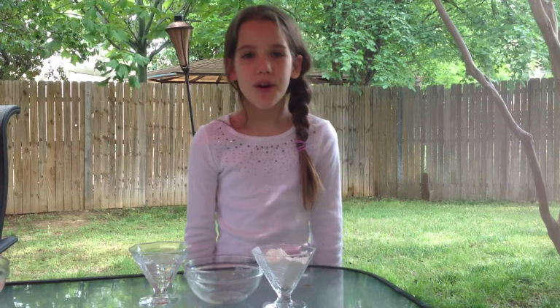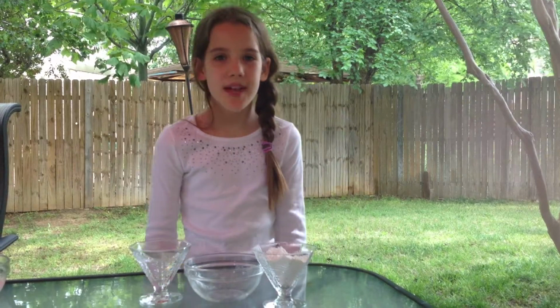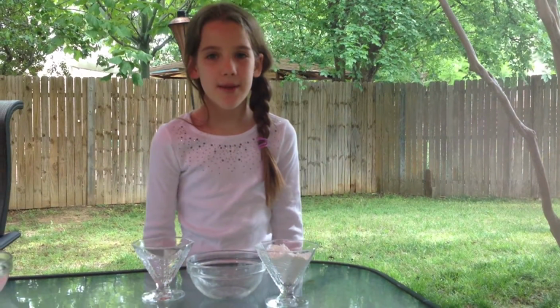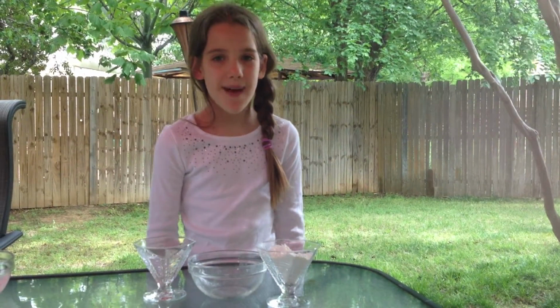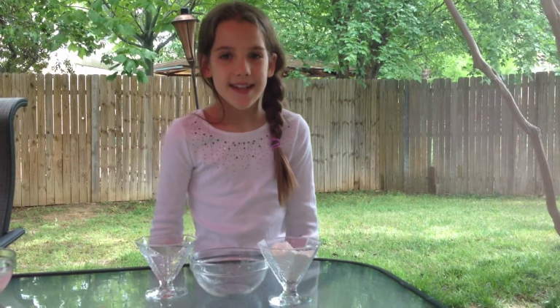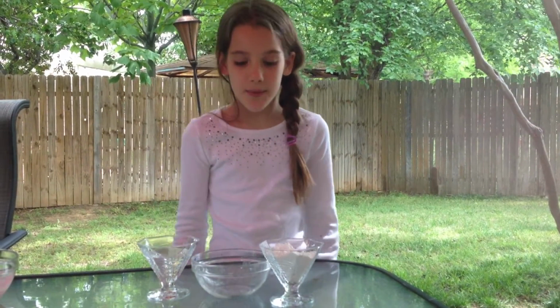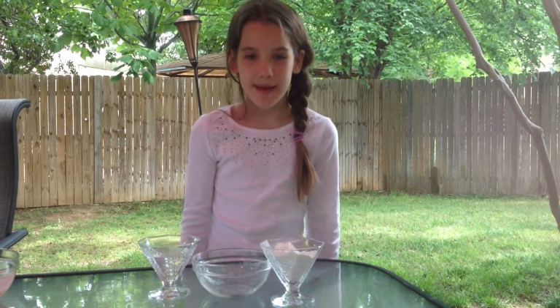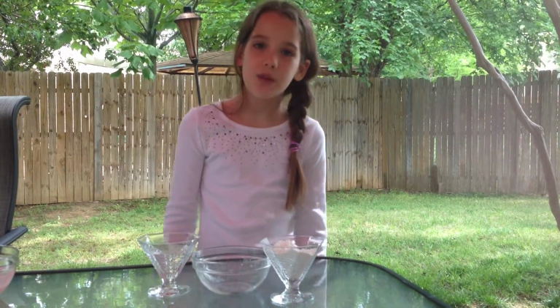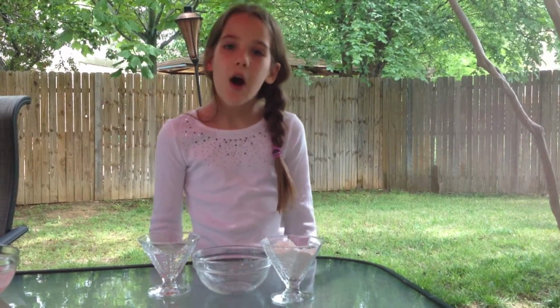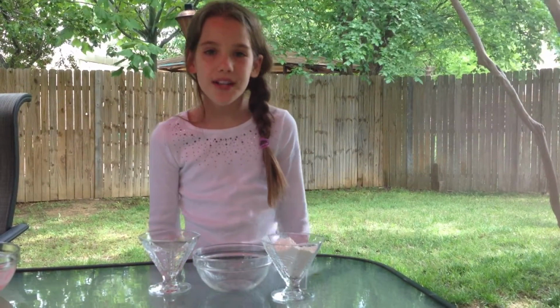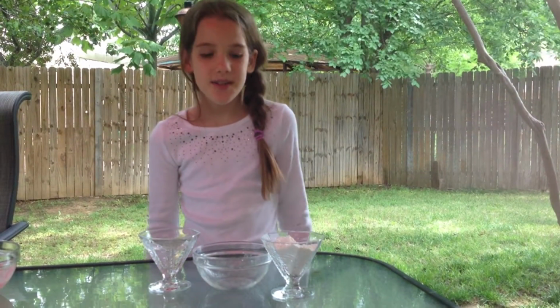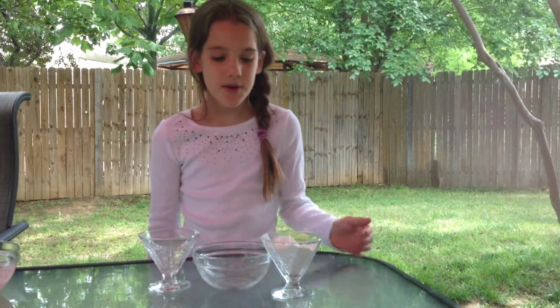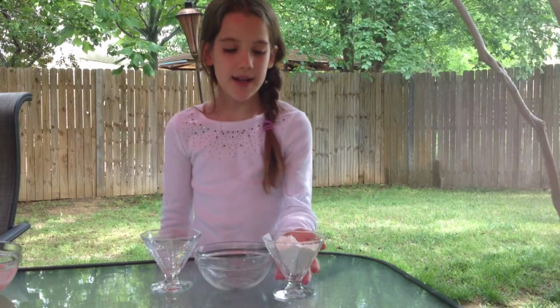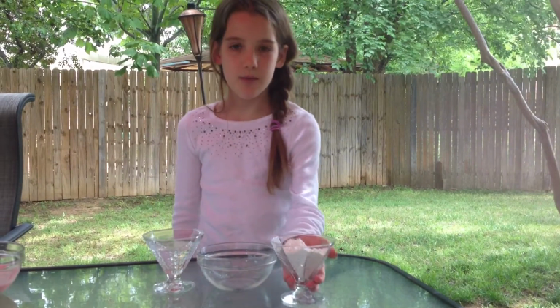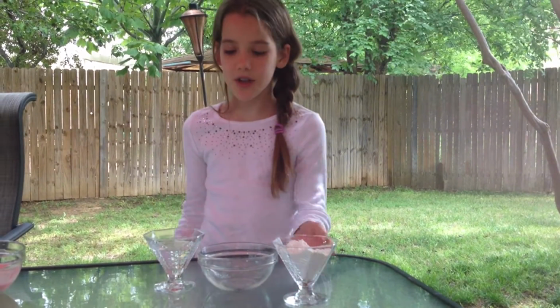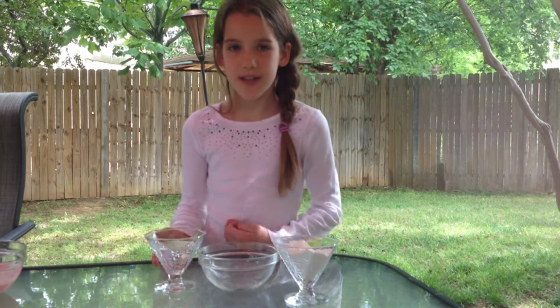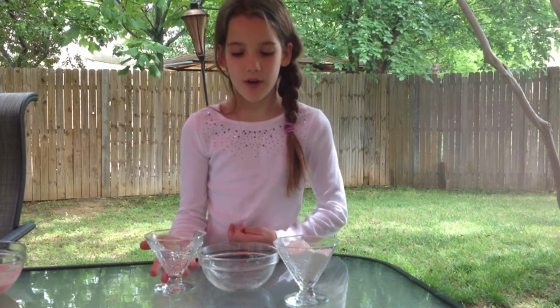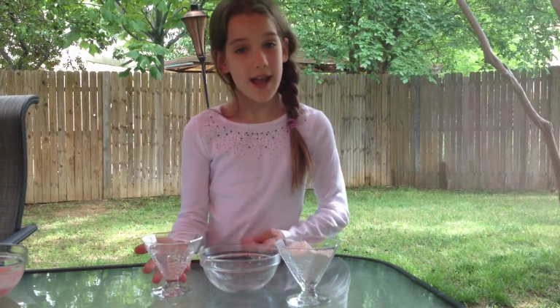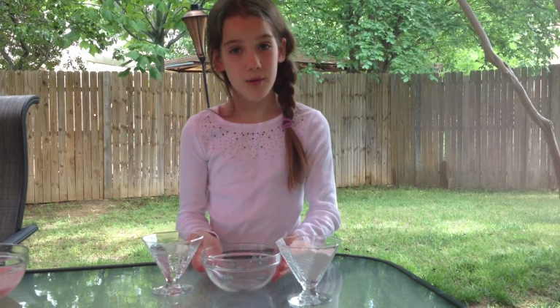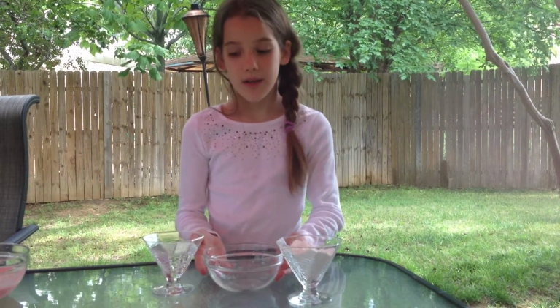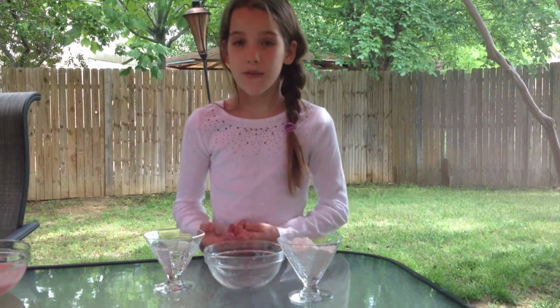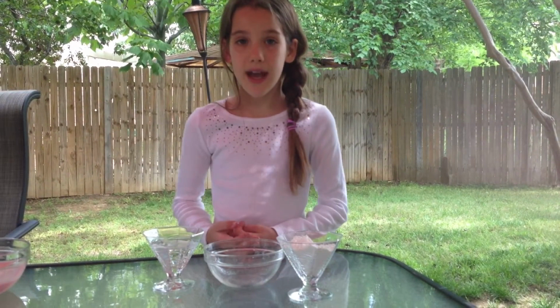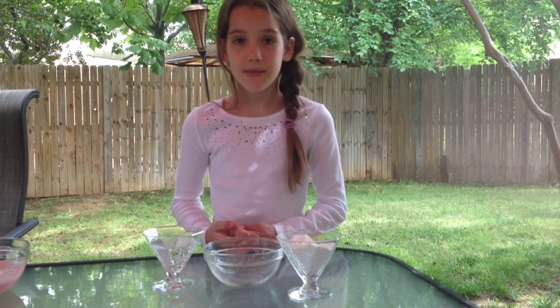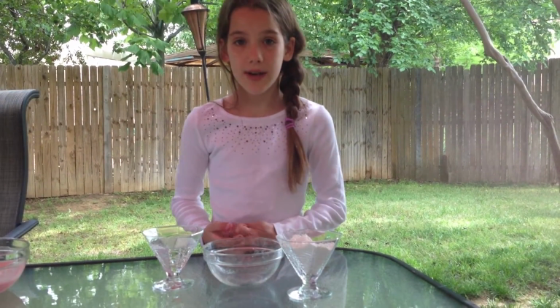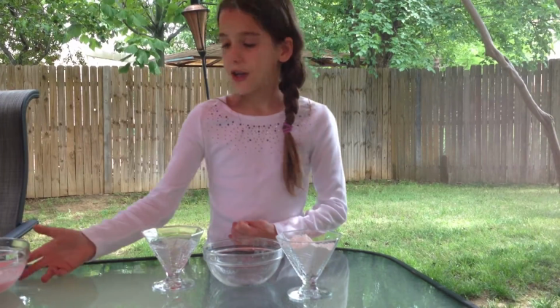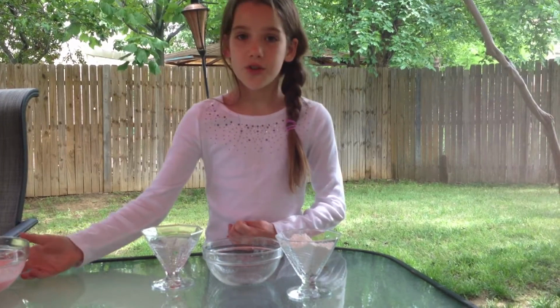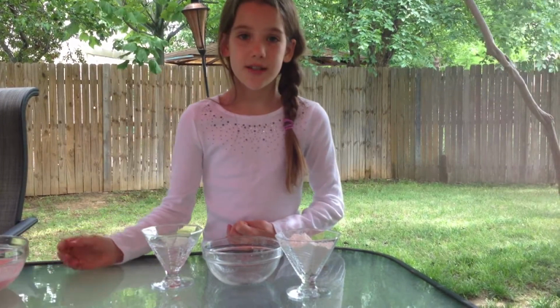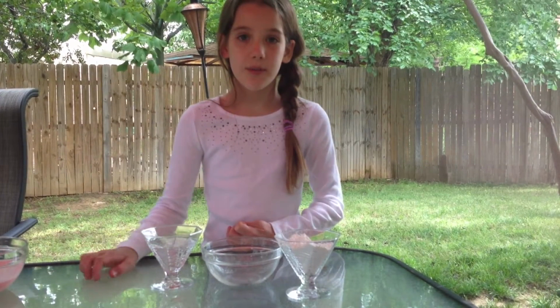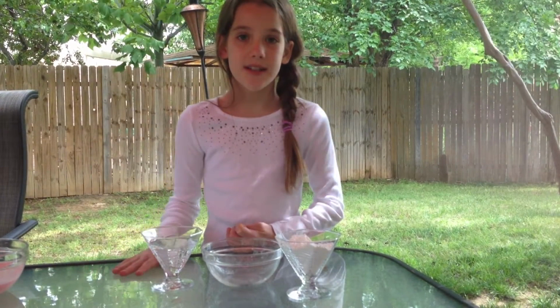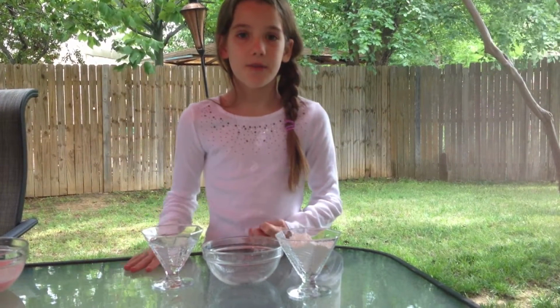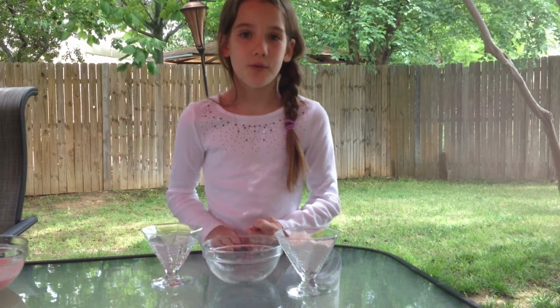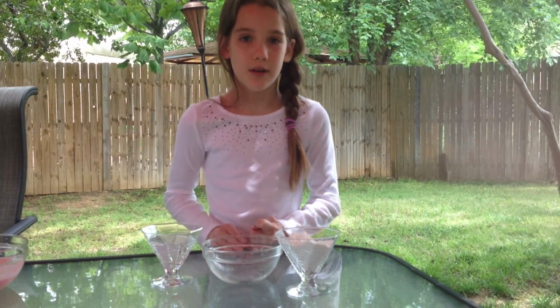Welcome to Made It Monday with Maria. Today we're going to be making glue. All you need in this experiment is some cornstarch, some water, and a bowl. And if you want to add some coloring, just a little bit of food coloring.